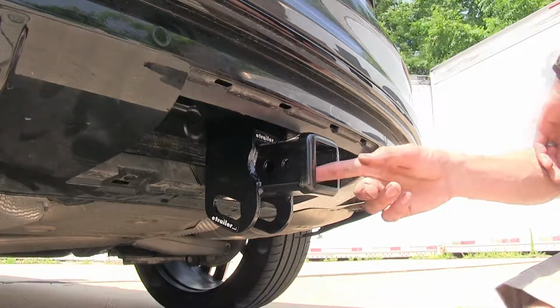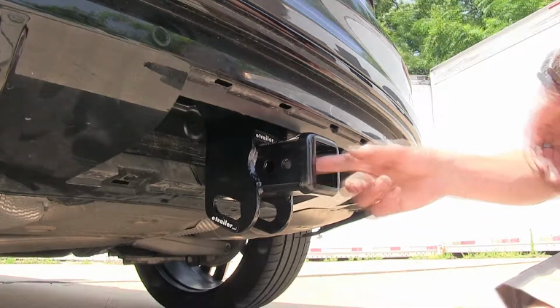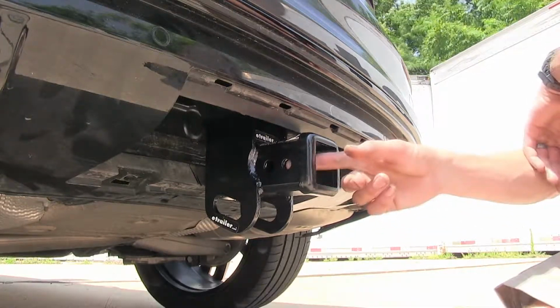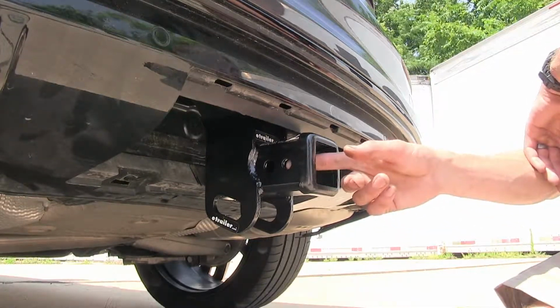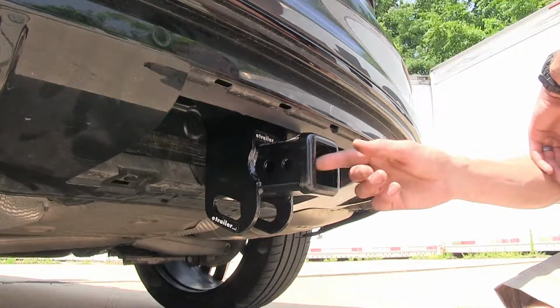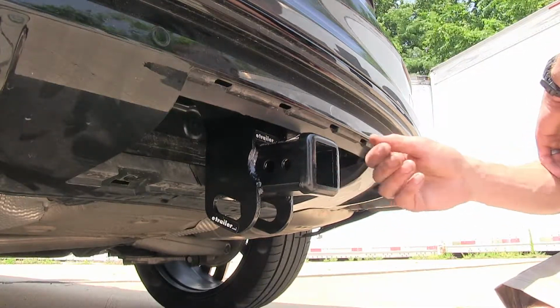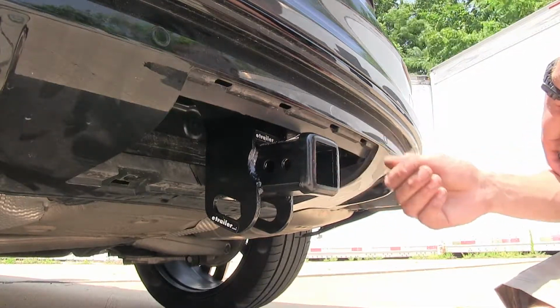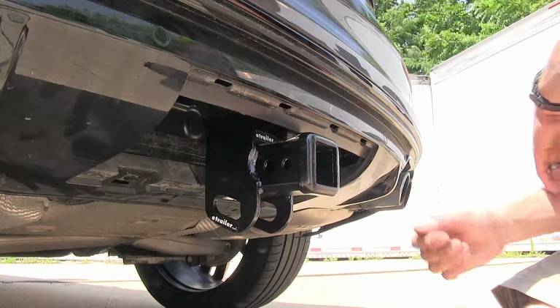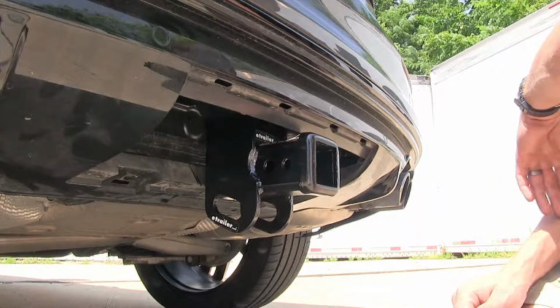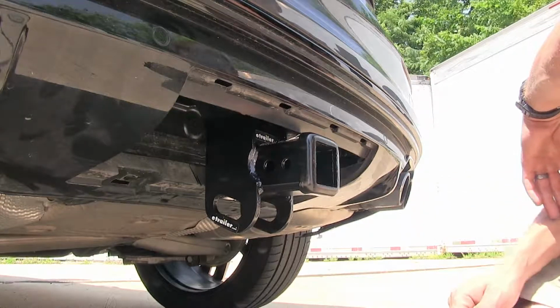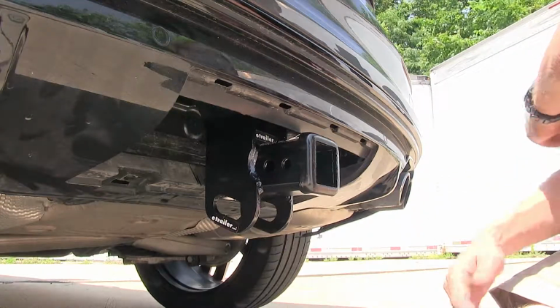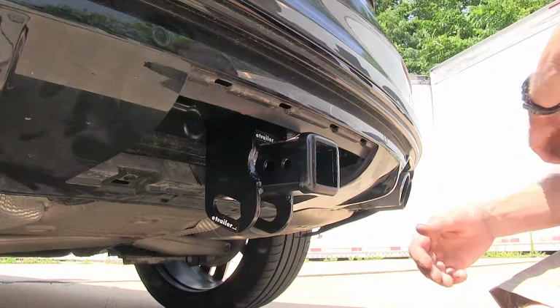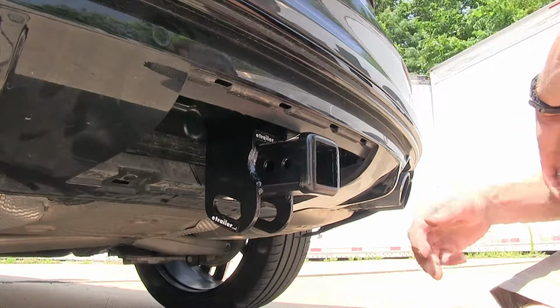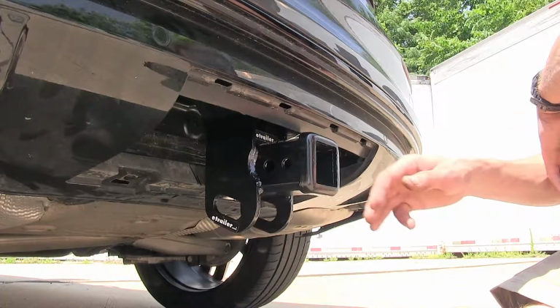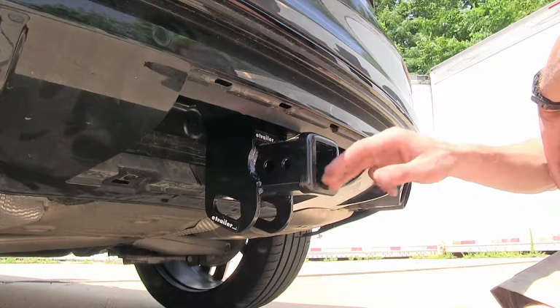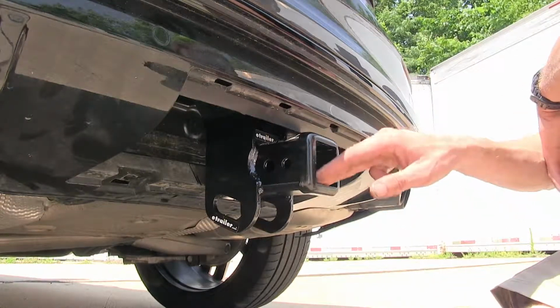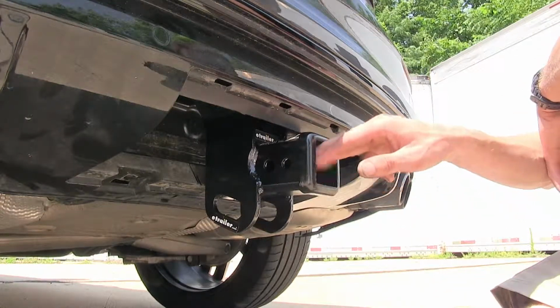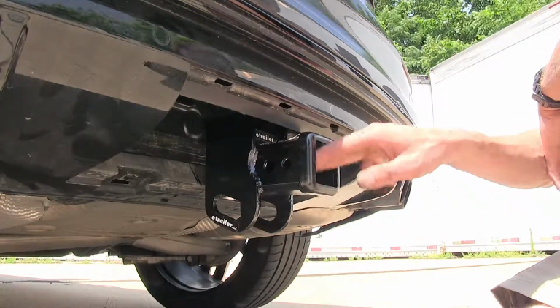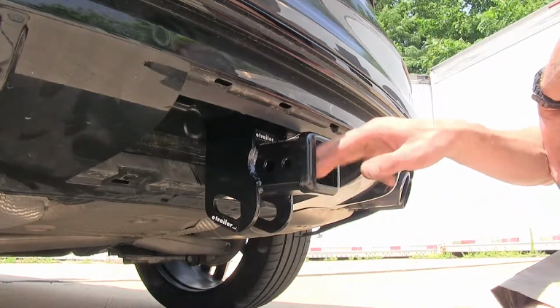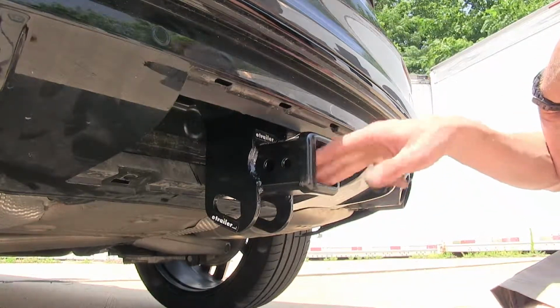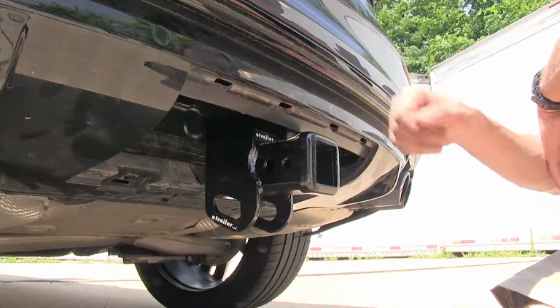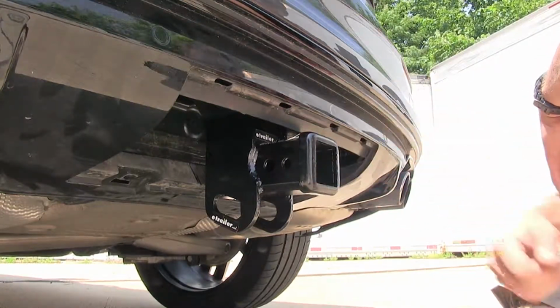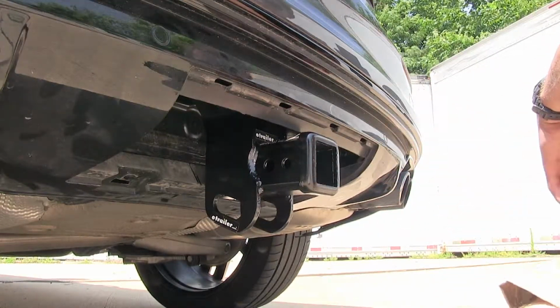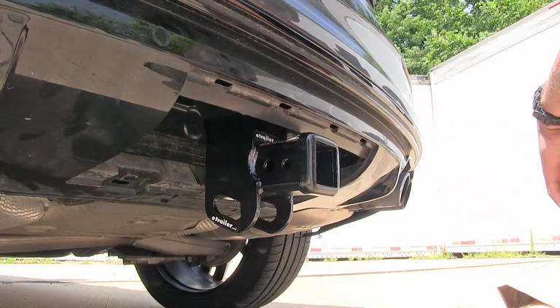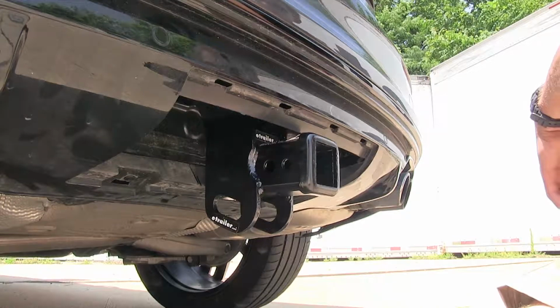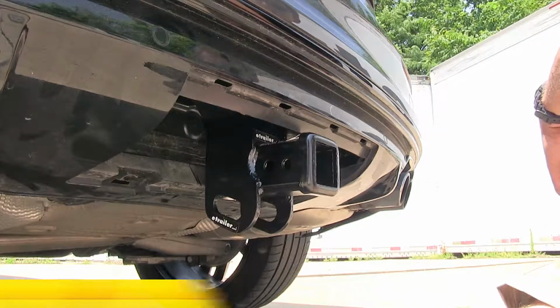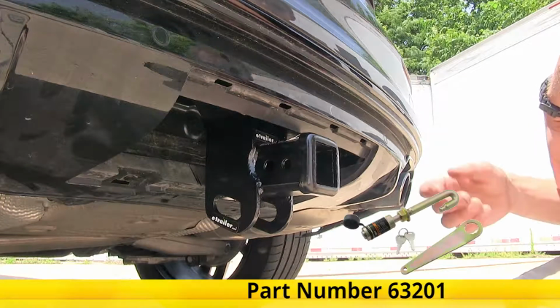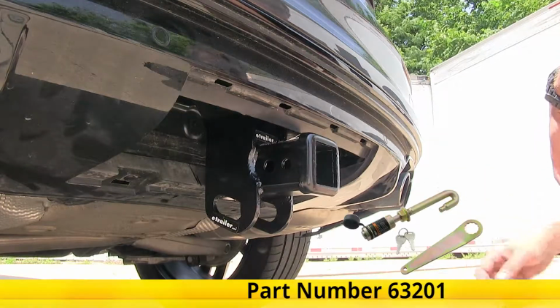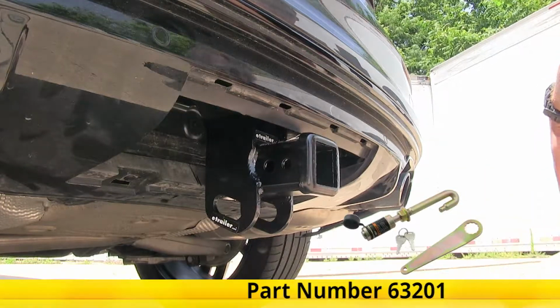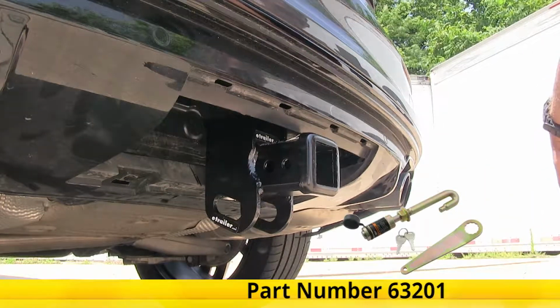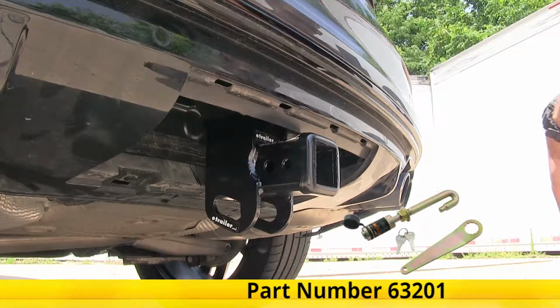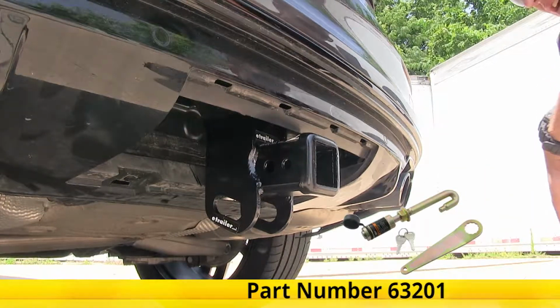This smaller hole is for a J-pin stabilization device, which helps take away the annoying shake, play, and rattle out of whatever is inserted into your receiver. We have one of those available separately as well.